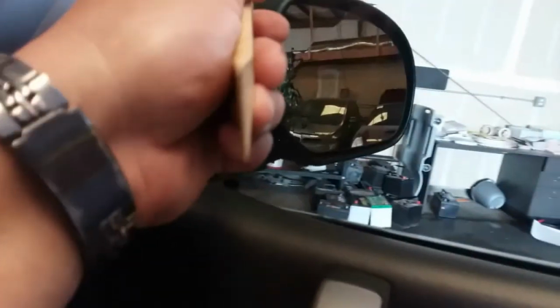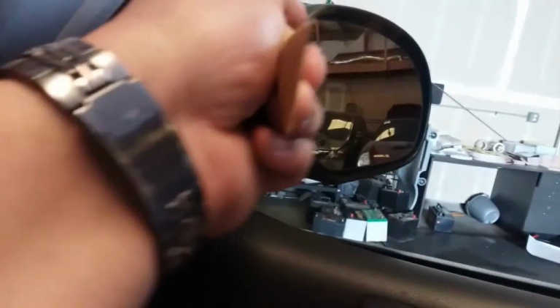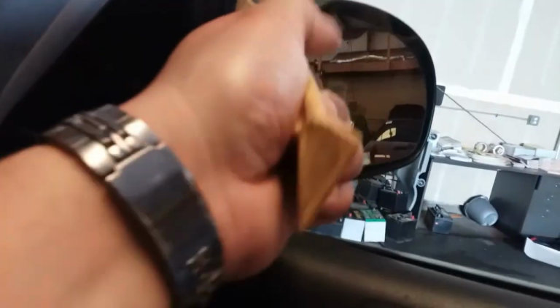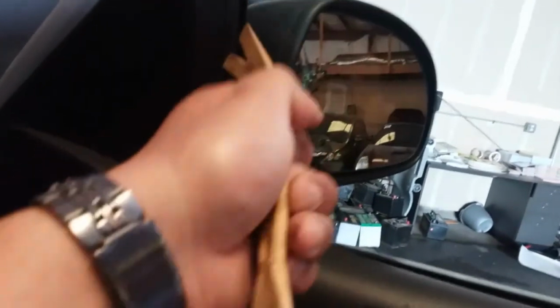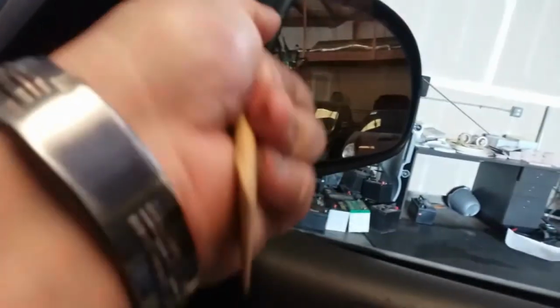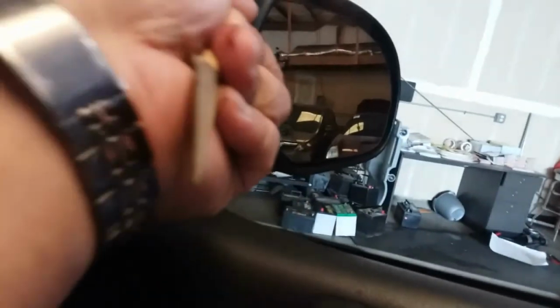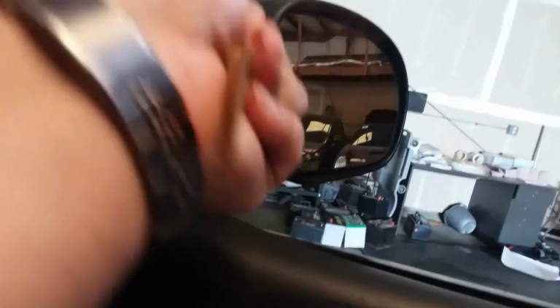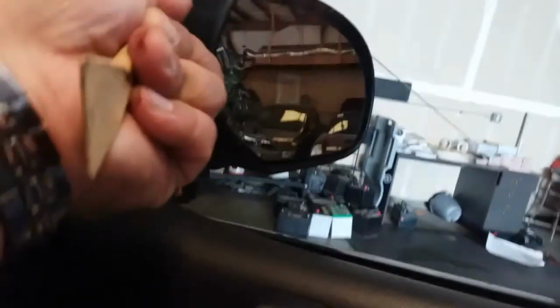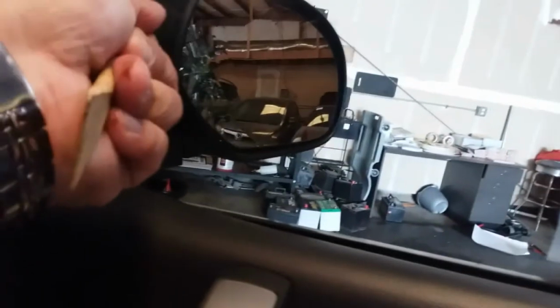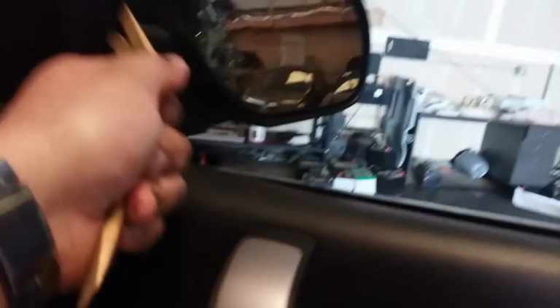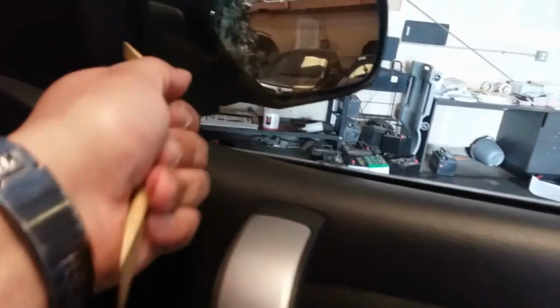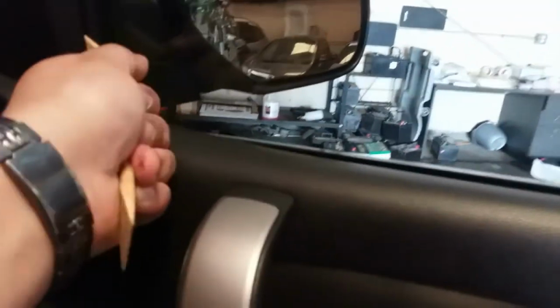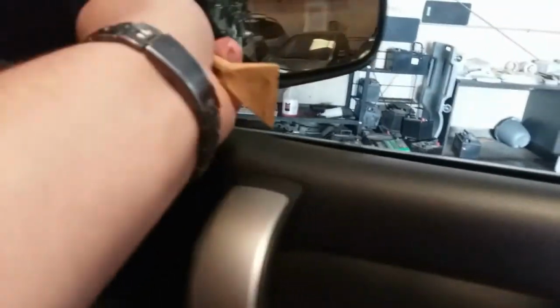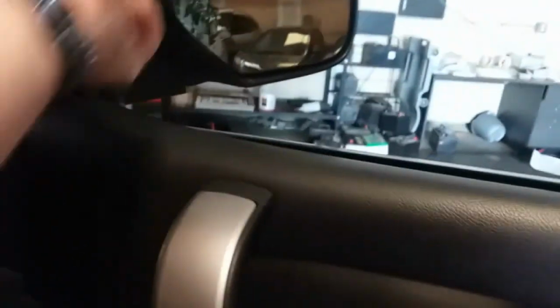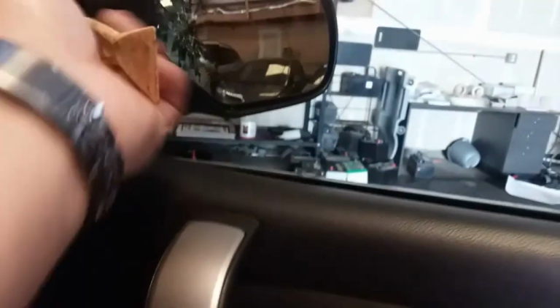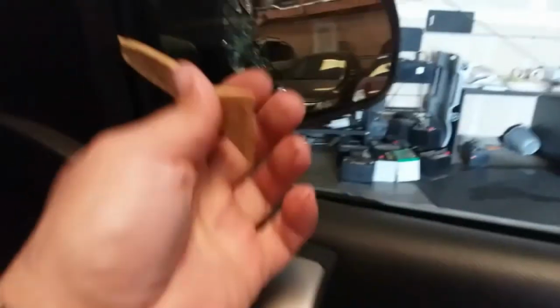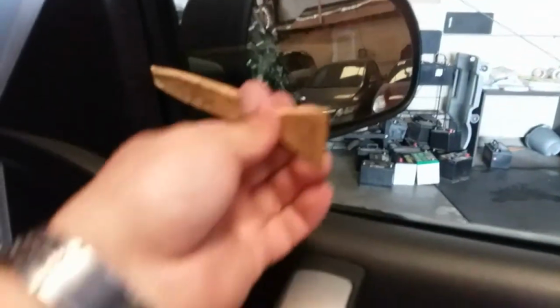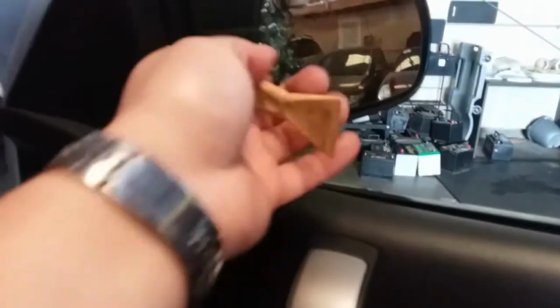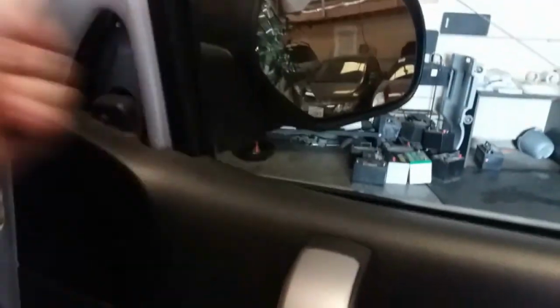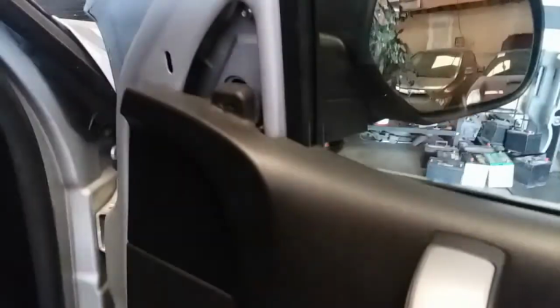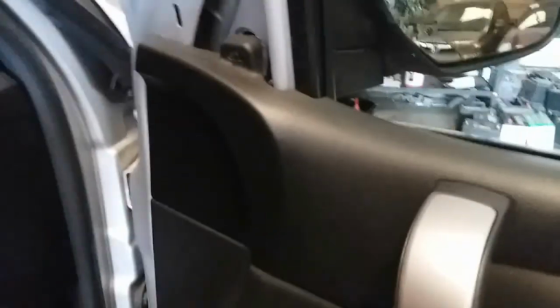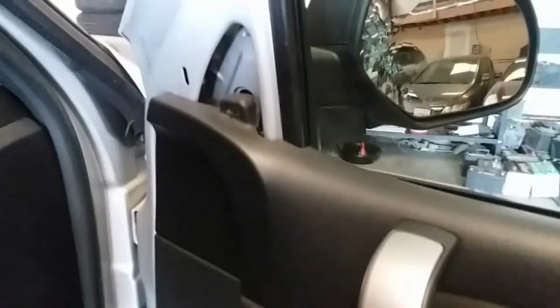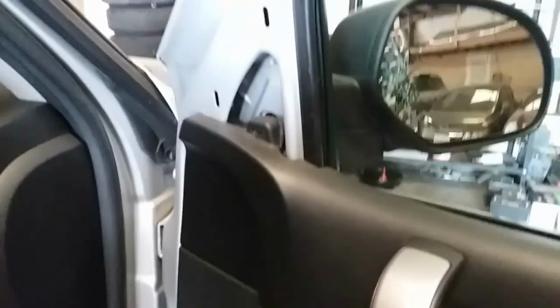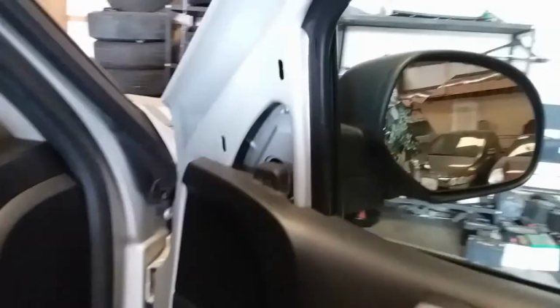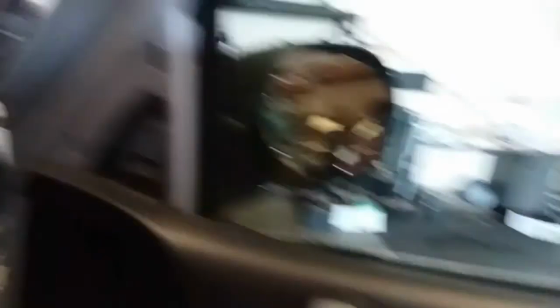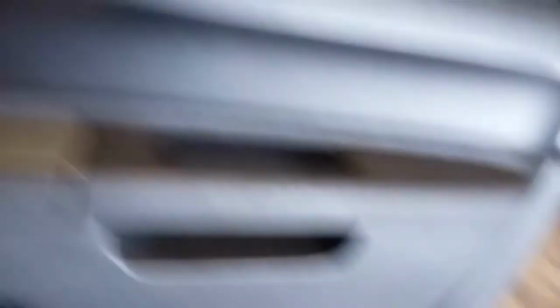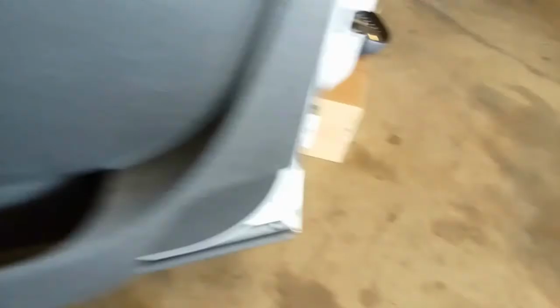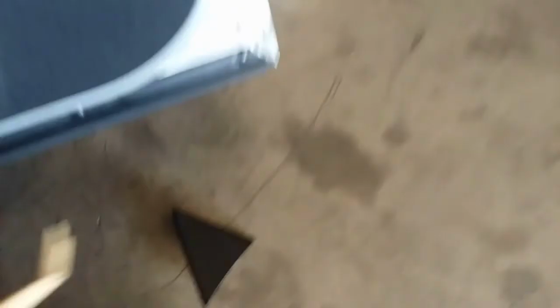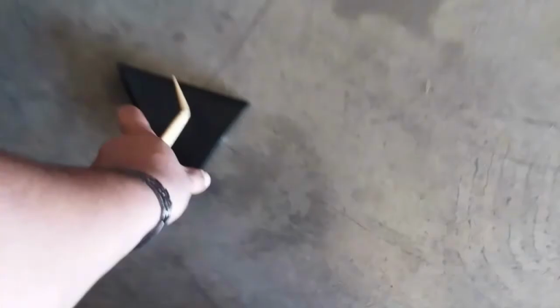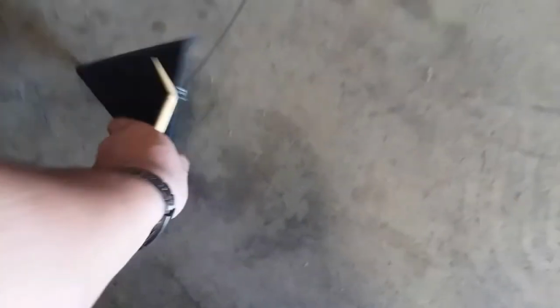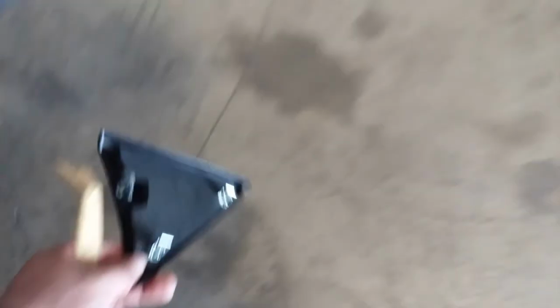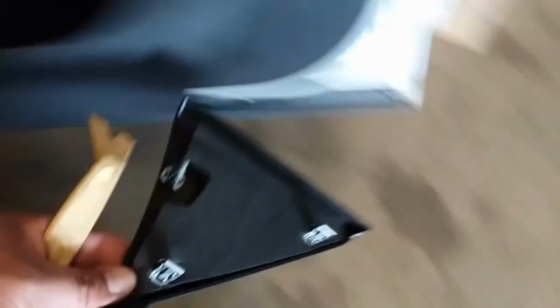We're going to start off by putting the trim removal tool right in between here, anywhere you can get it. Go ahead and push it out just like so. Go ahead and pick it up — make sure you don't step on it and break it.